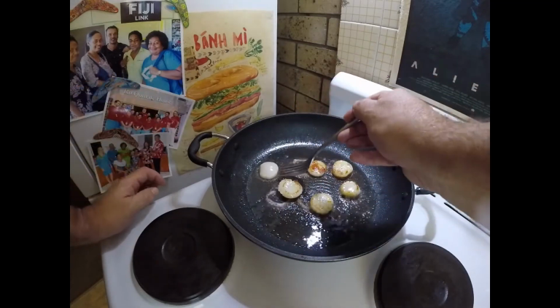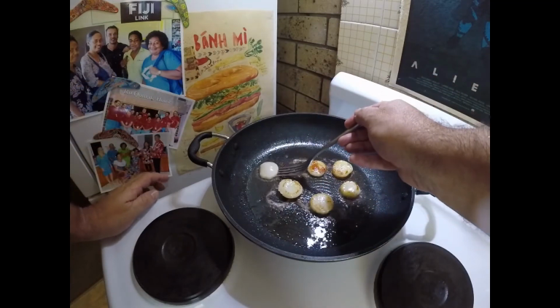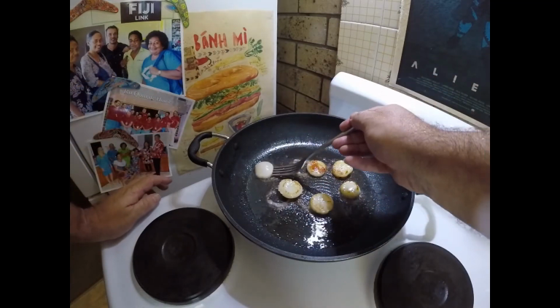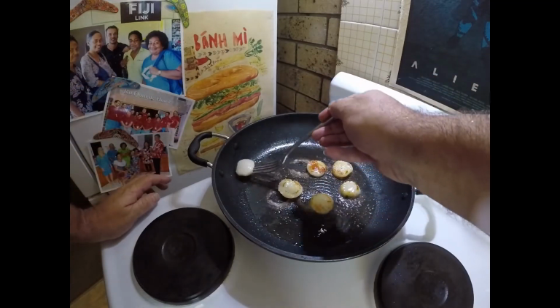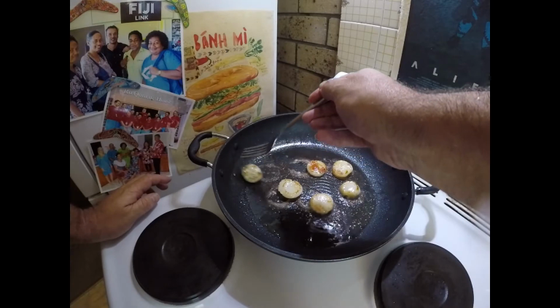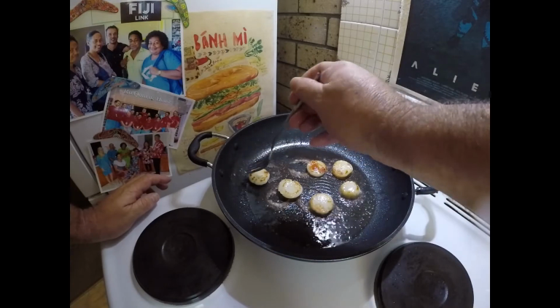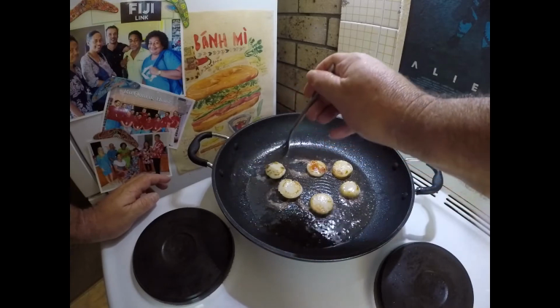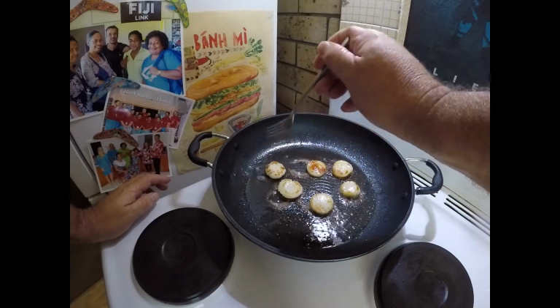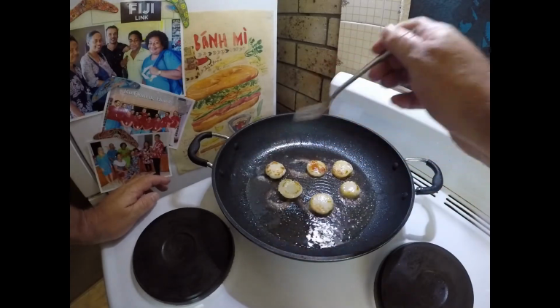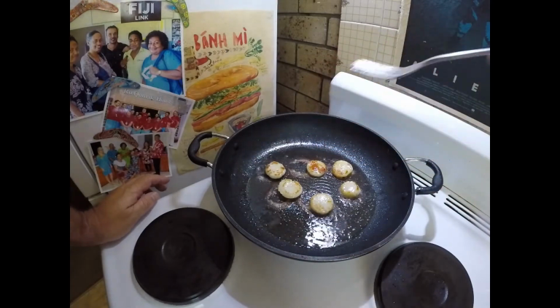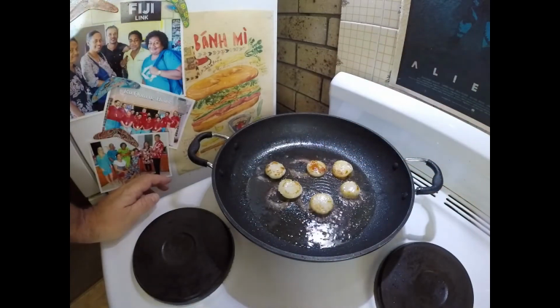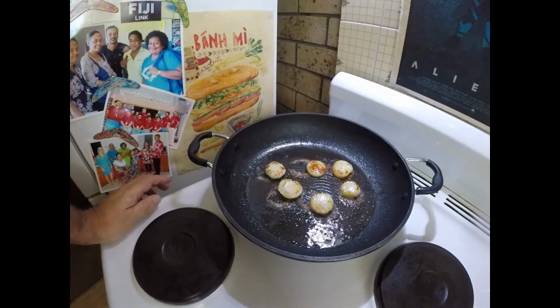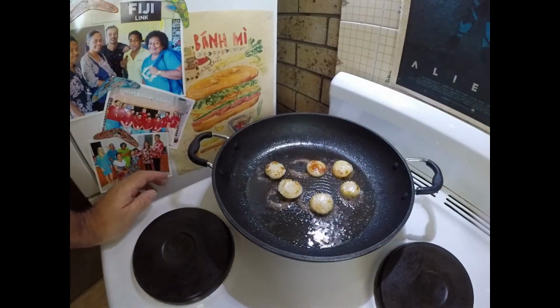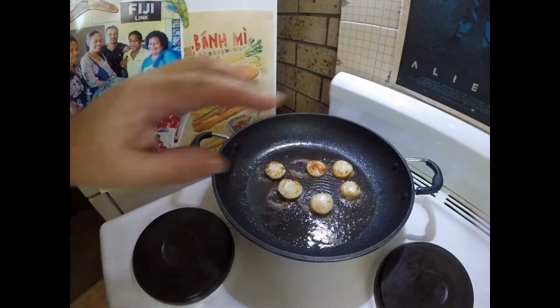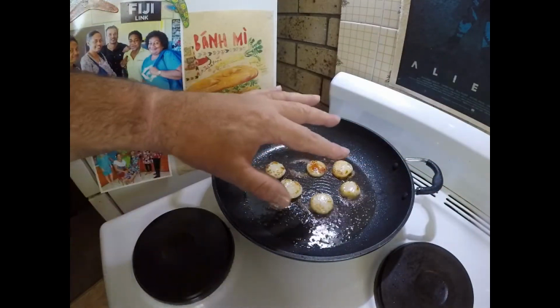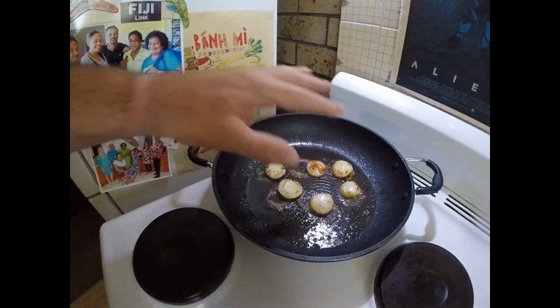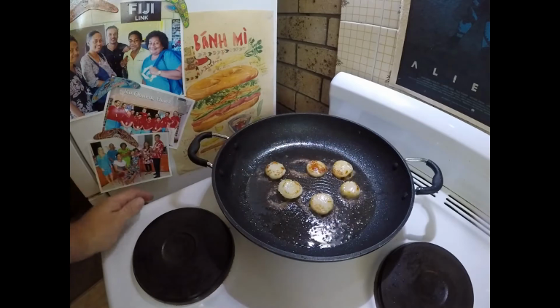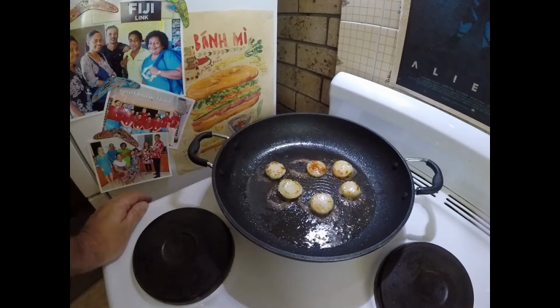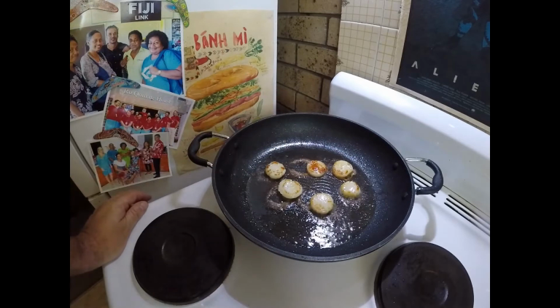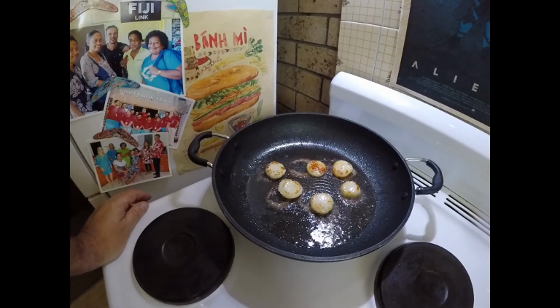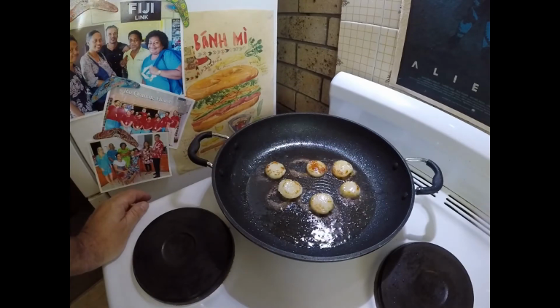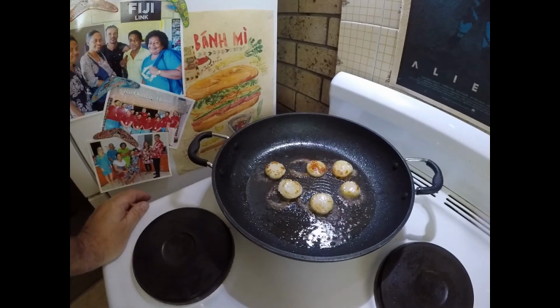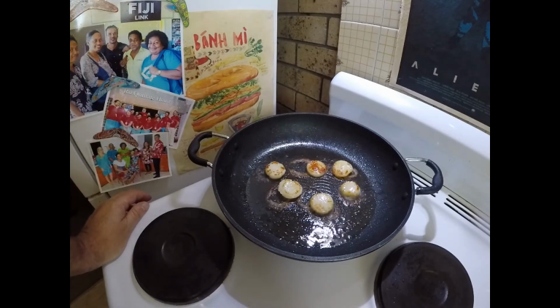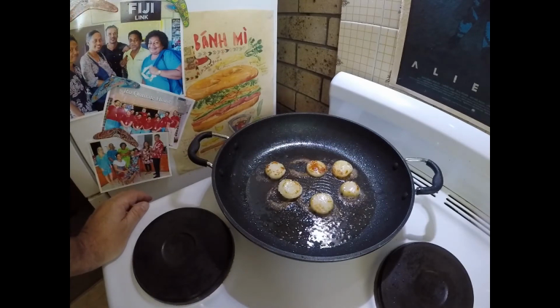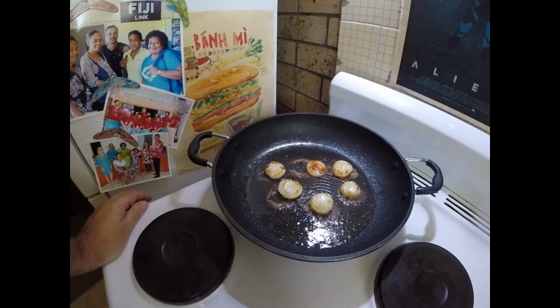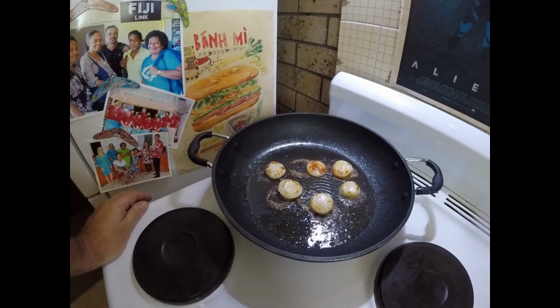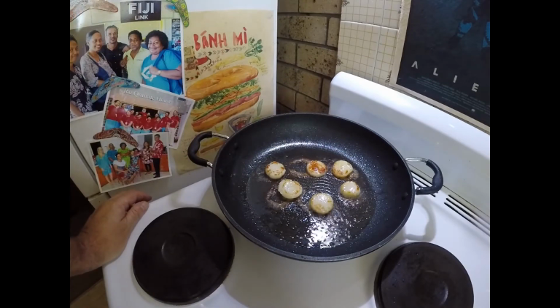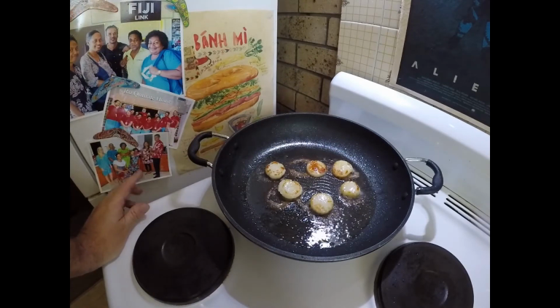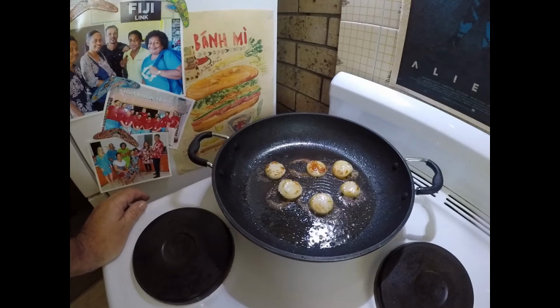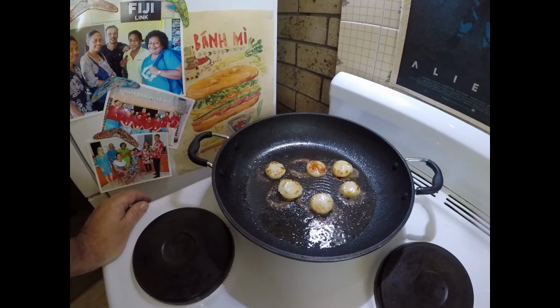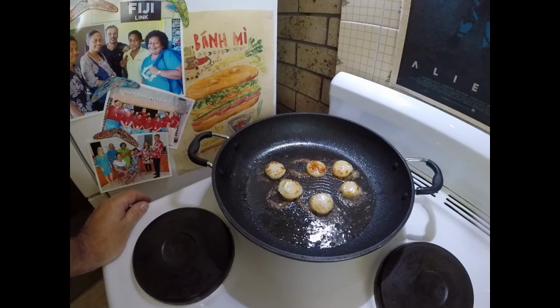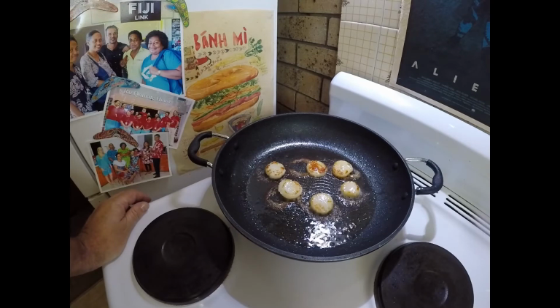The thing to do with scallops — you probably already know this — once you've got them in position, just don't move them around, don't slide them around, and they will hopefully caramelise a bit better.